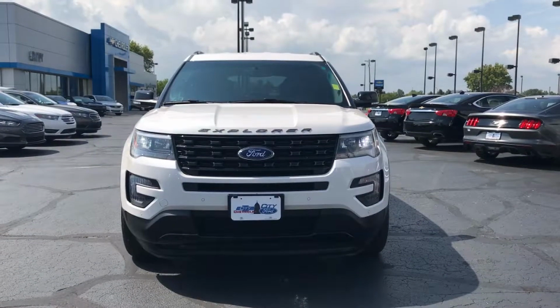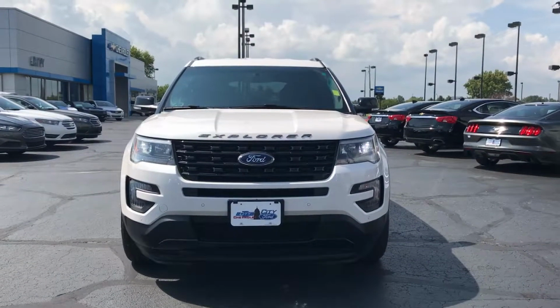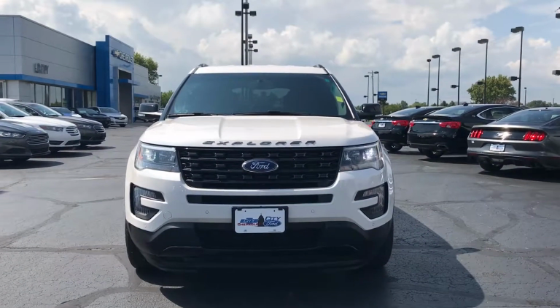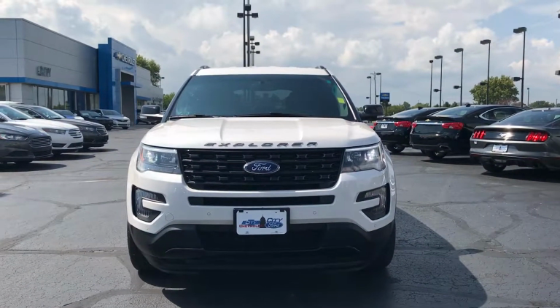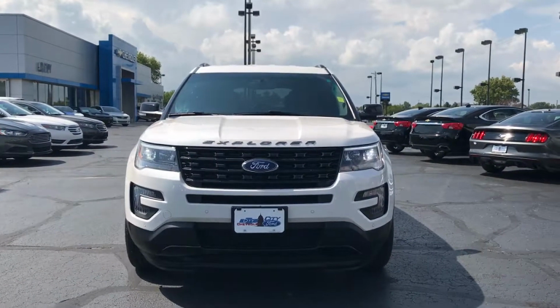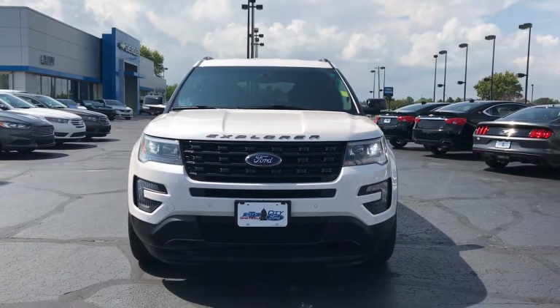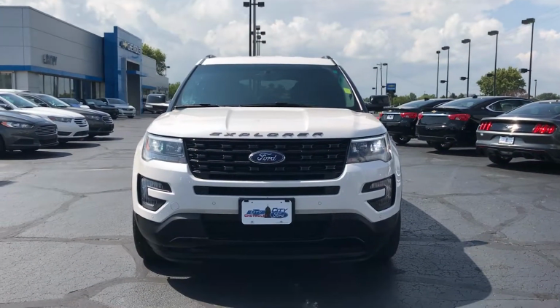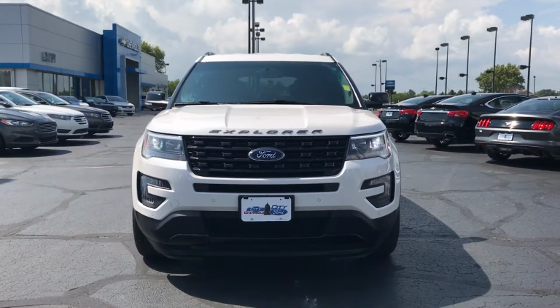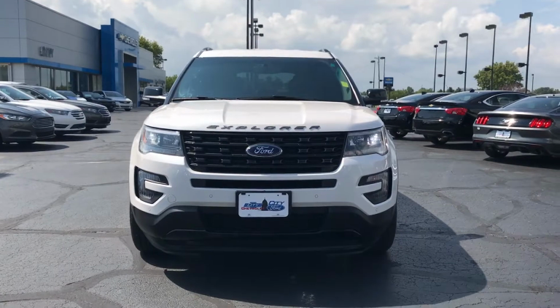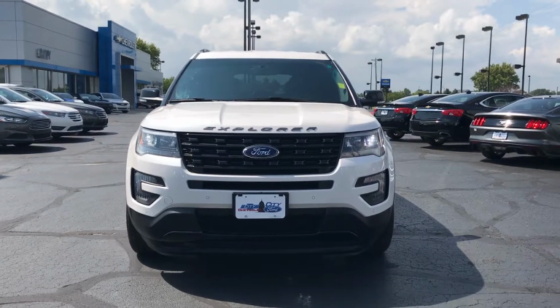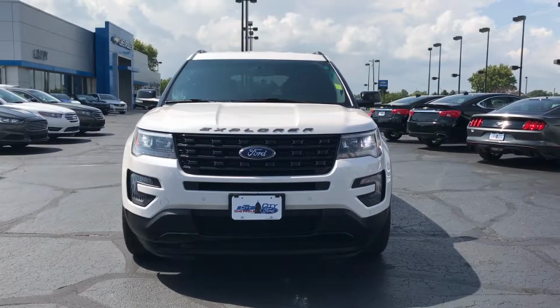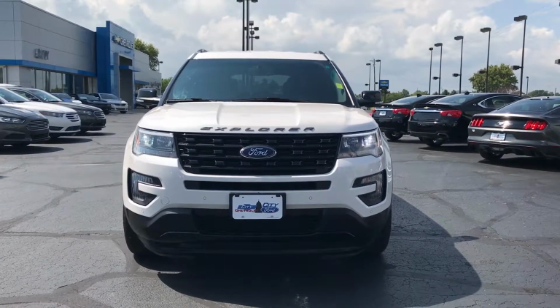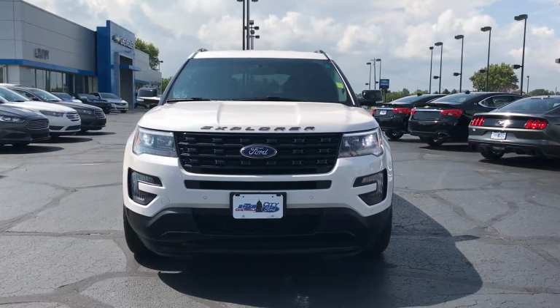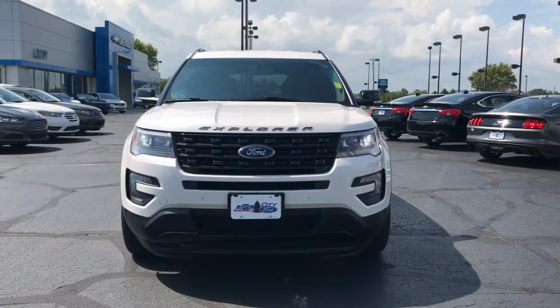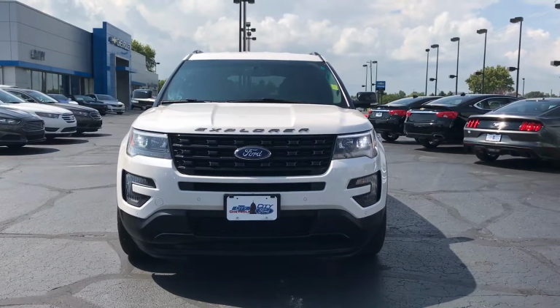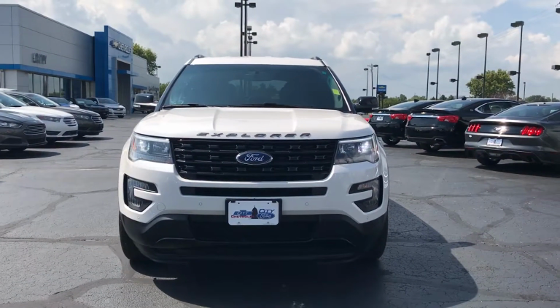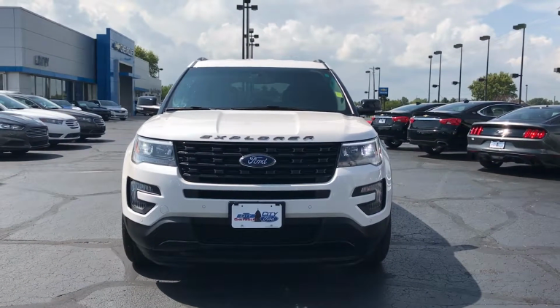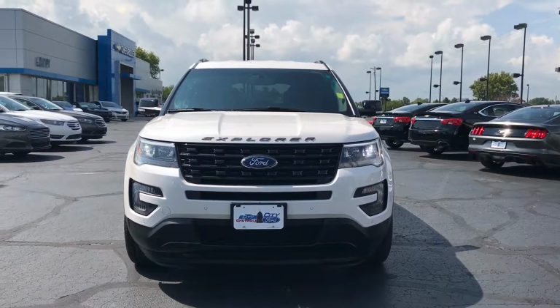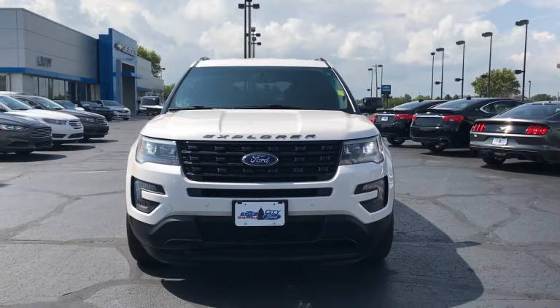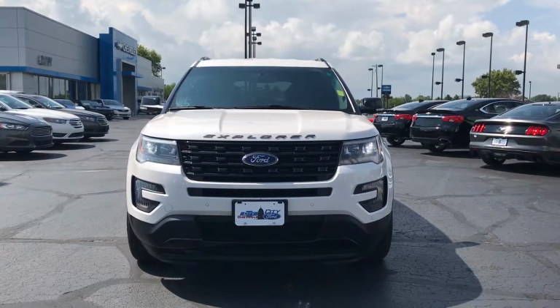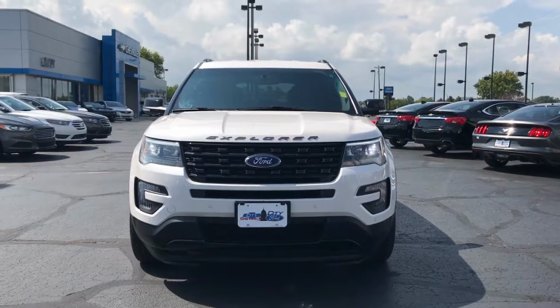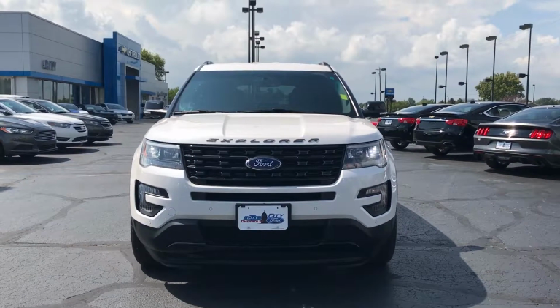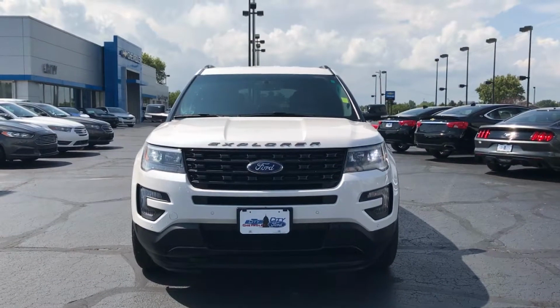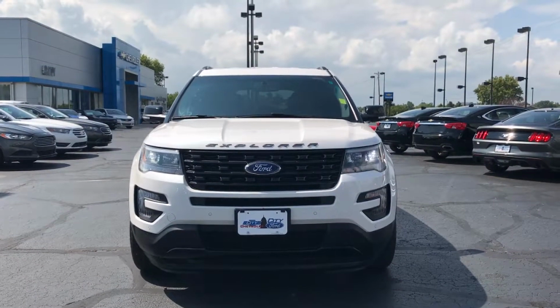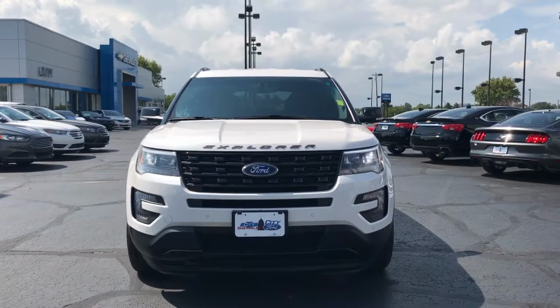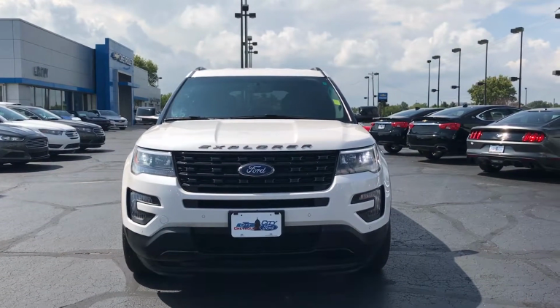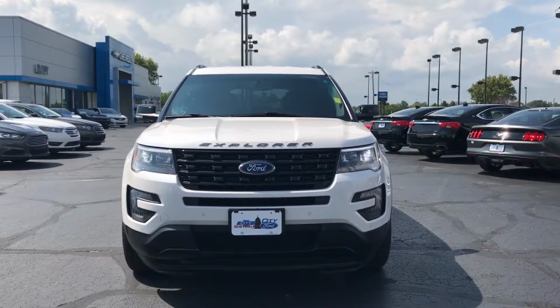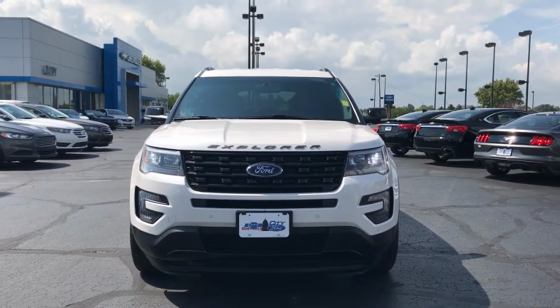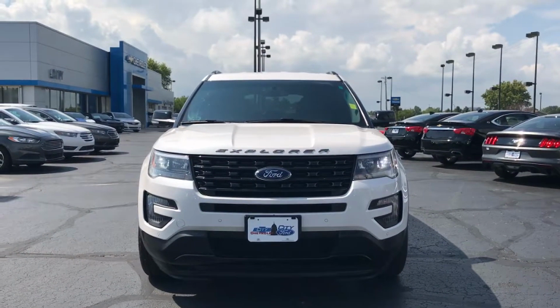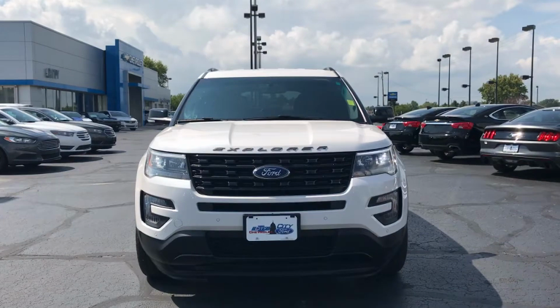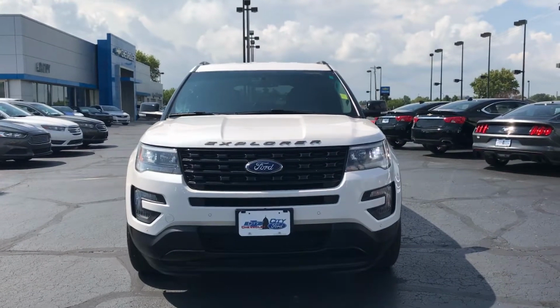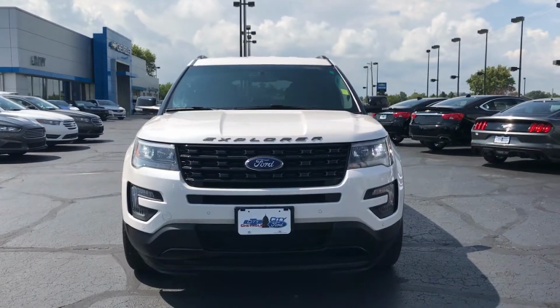Hey Andy, this is Joe from City Ford in Columbia City, Indiana. I was giving you a walk-around video of our 2016 Ford Explorer Sport. My internet manager said you called and you were looking for a walk-around video, so I'm making you one.